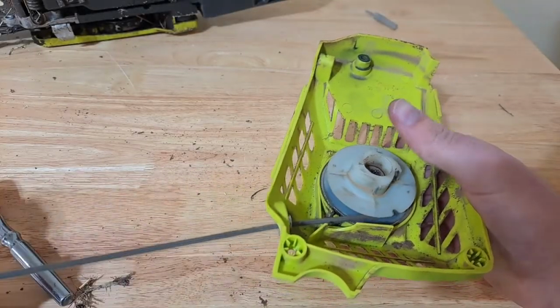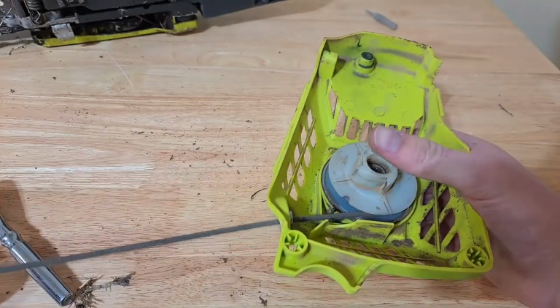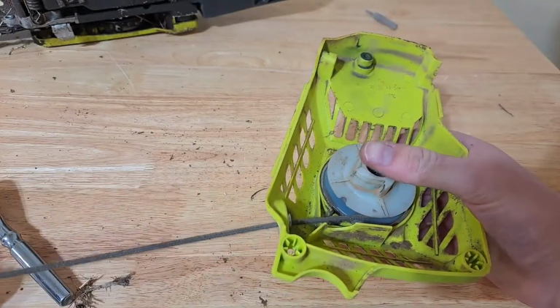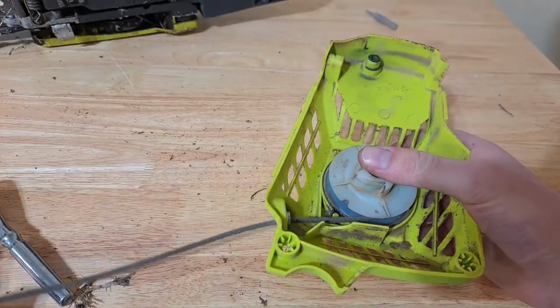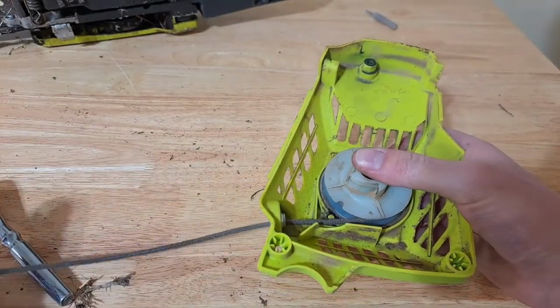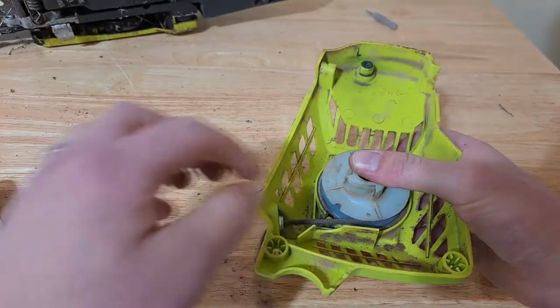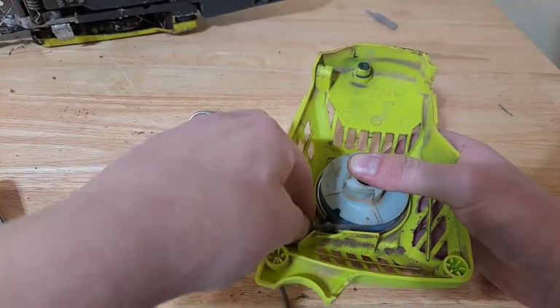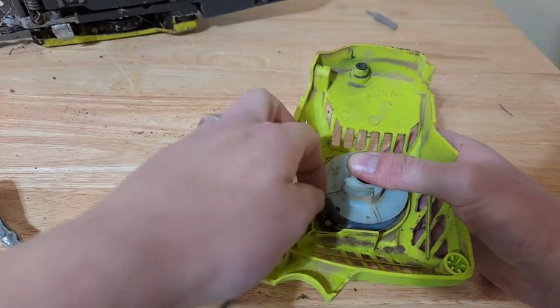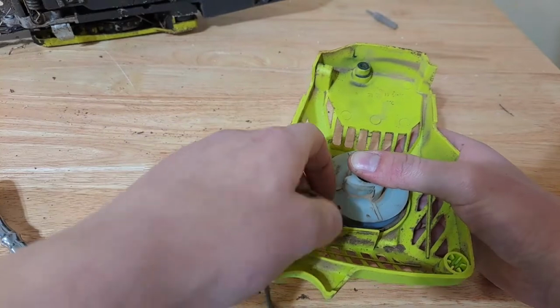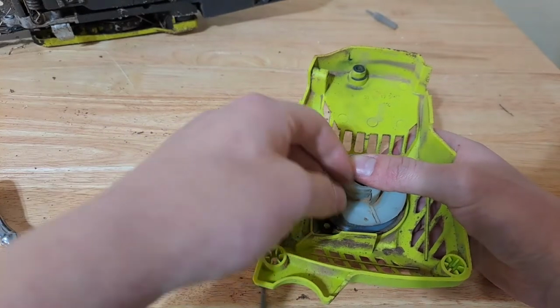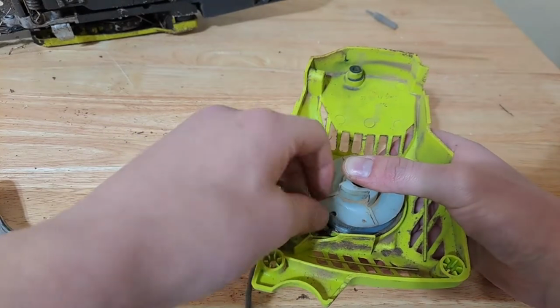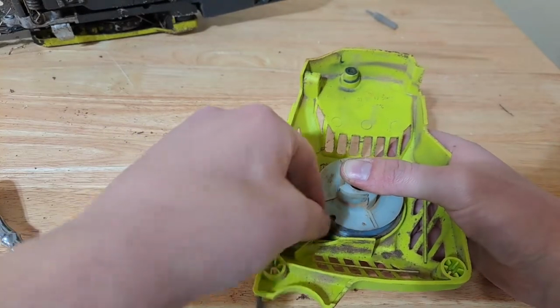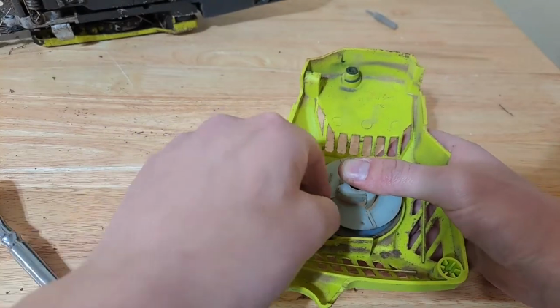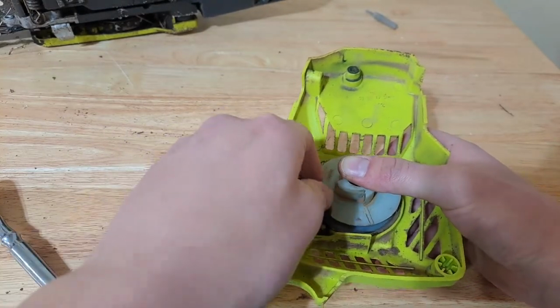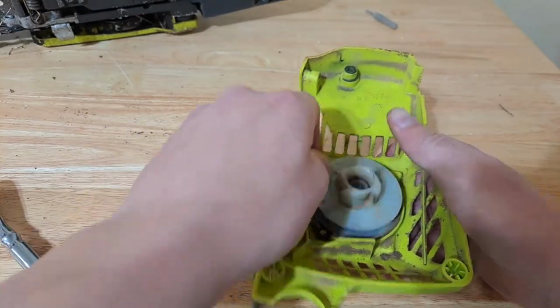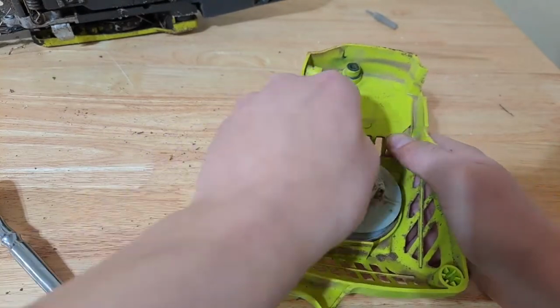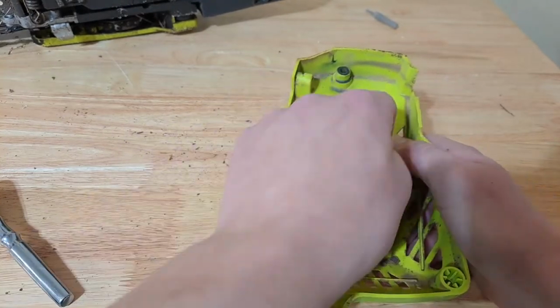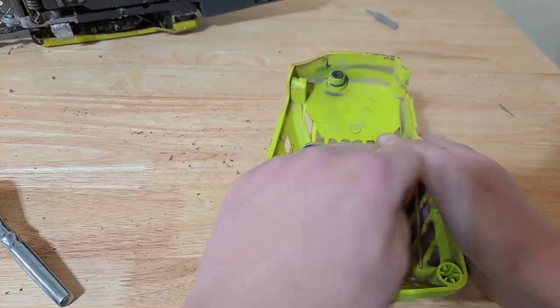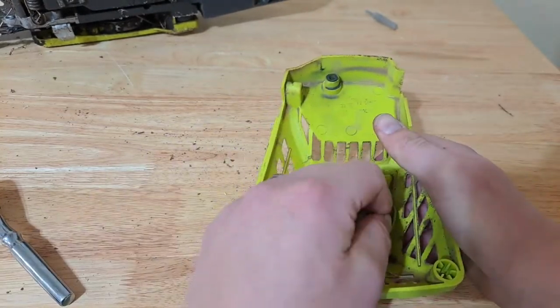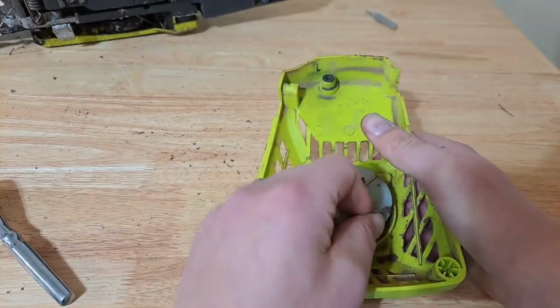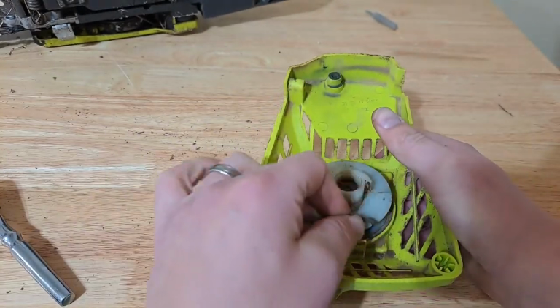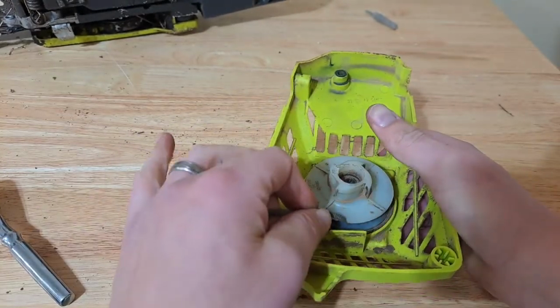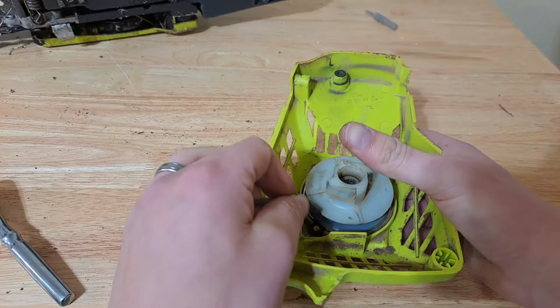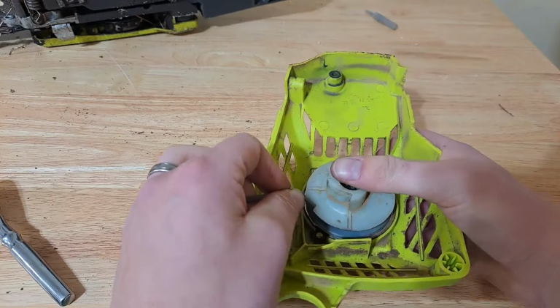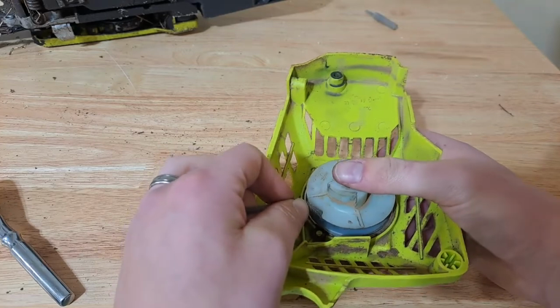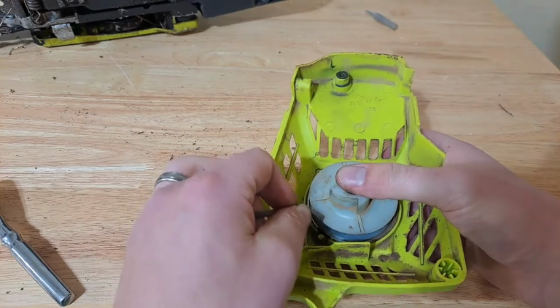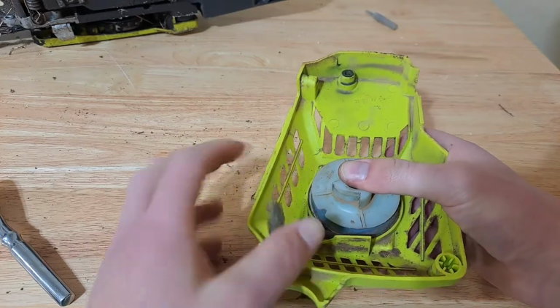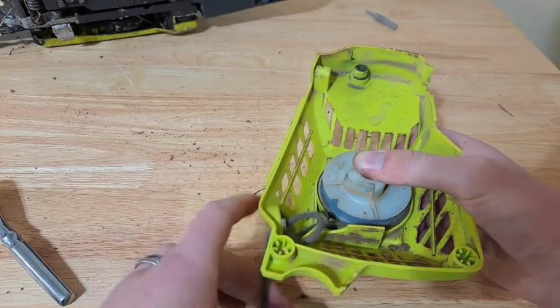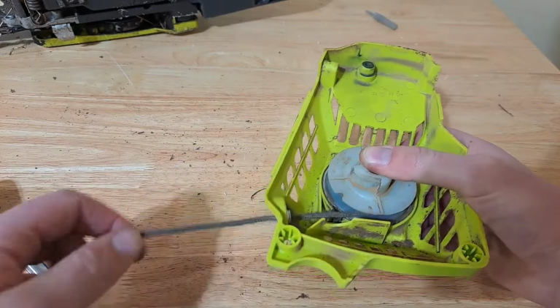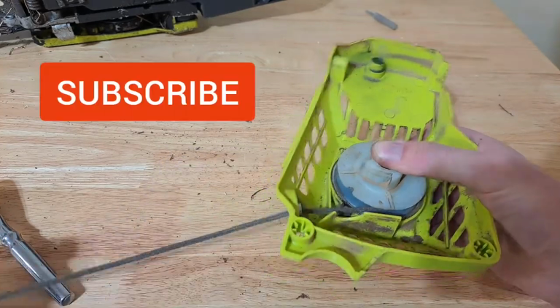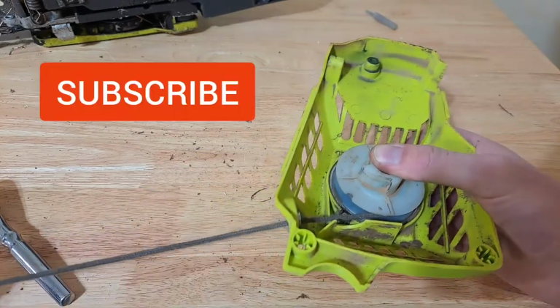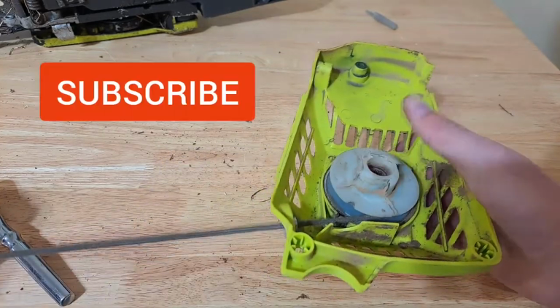So I'm going to pull out the cord a couple of turns, then put a little hook into the notch in the mechanism and rewind it once. What this is going to do is retighten the spring and make it a little bit tighter.